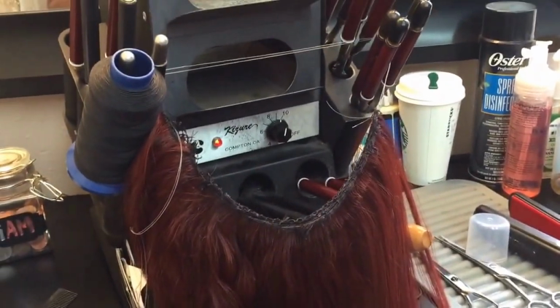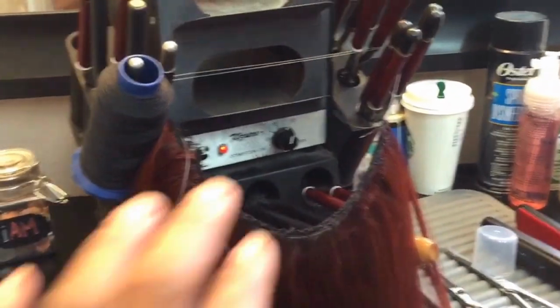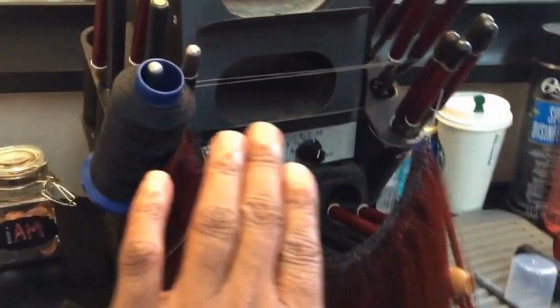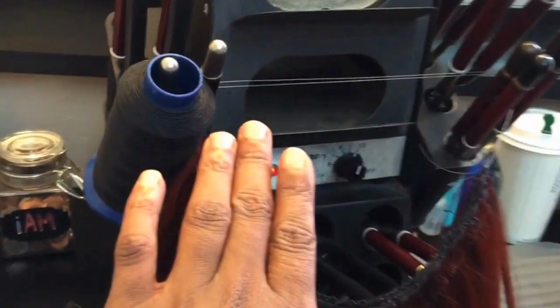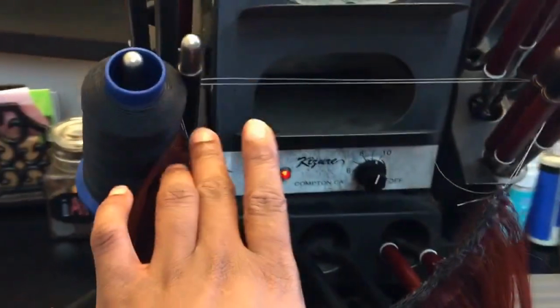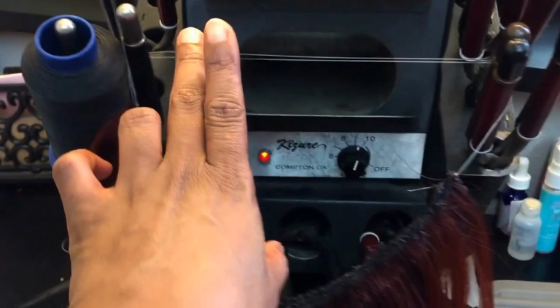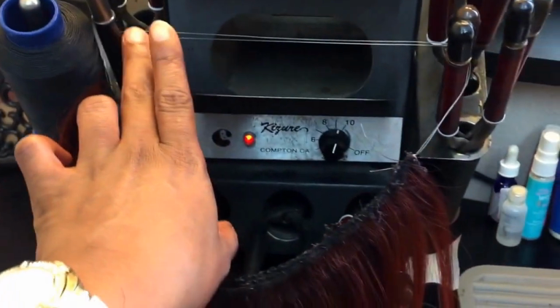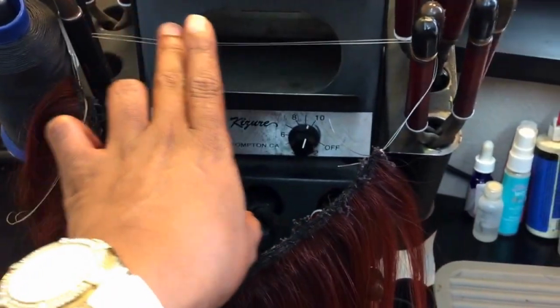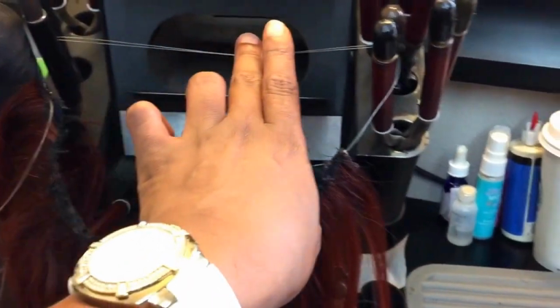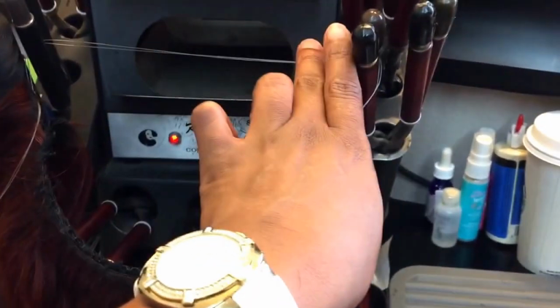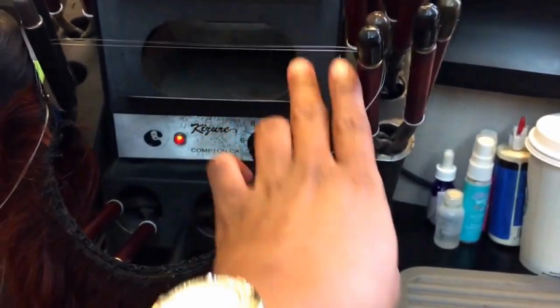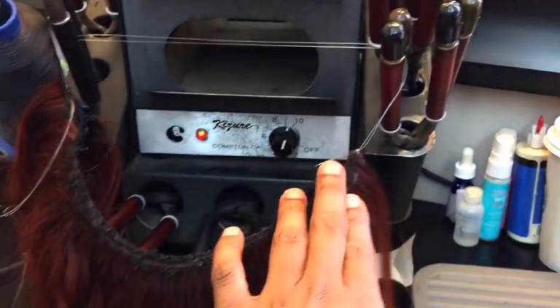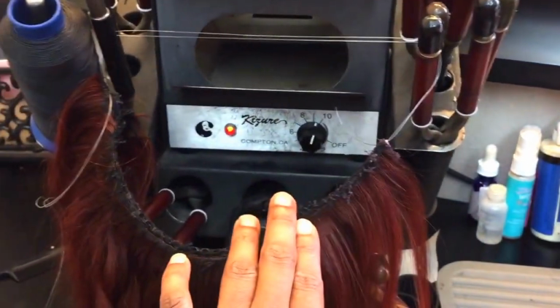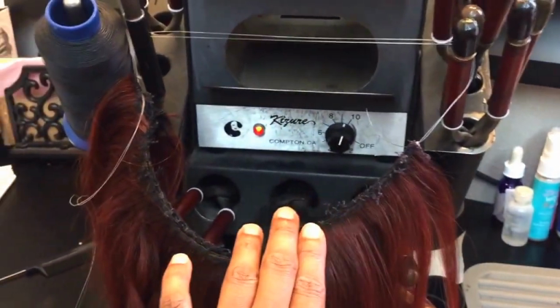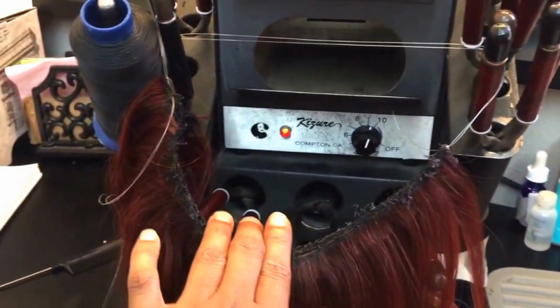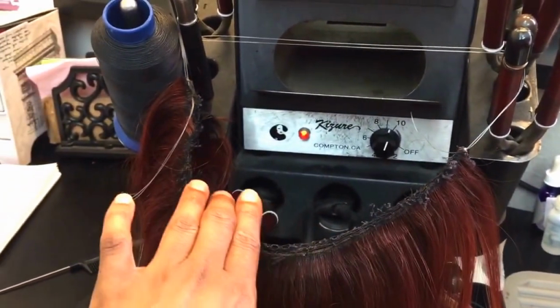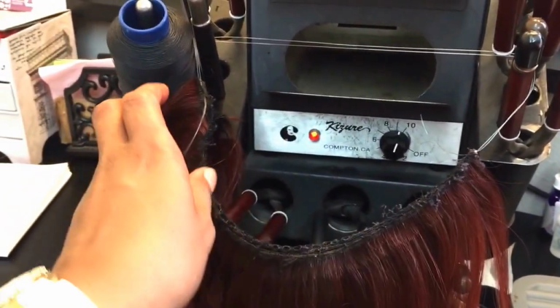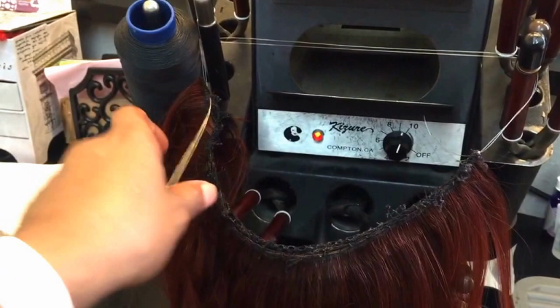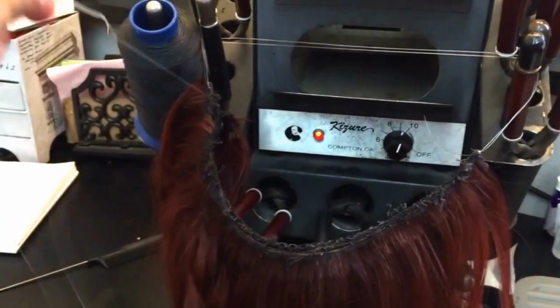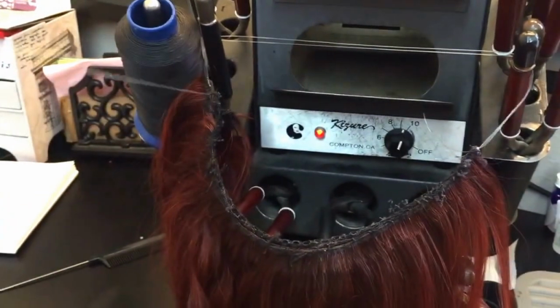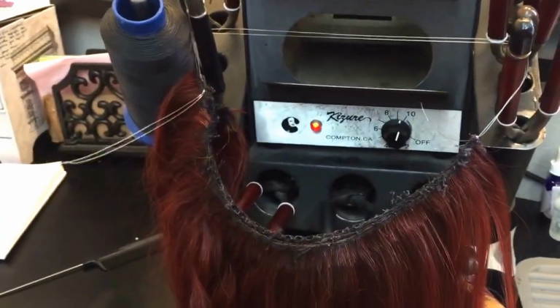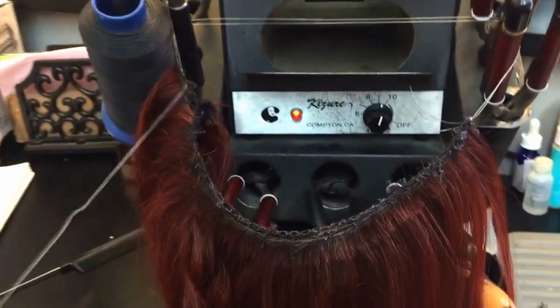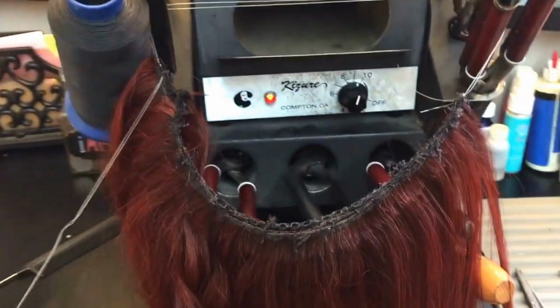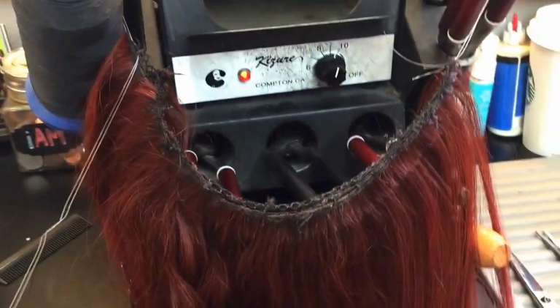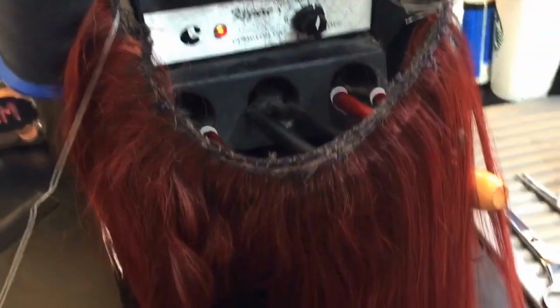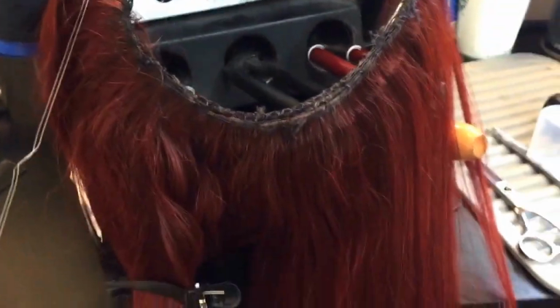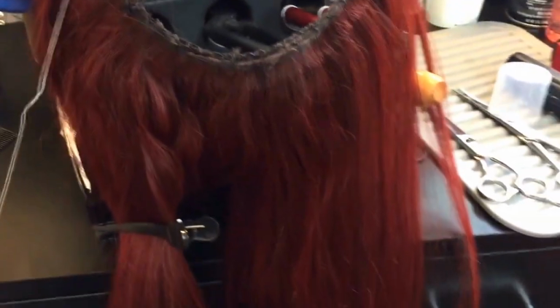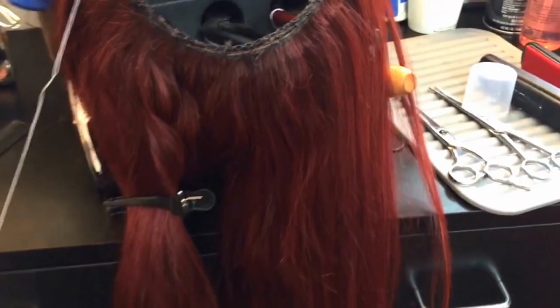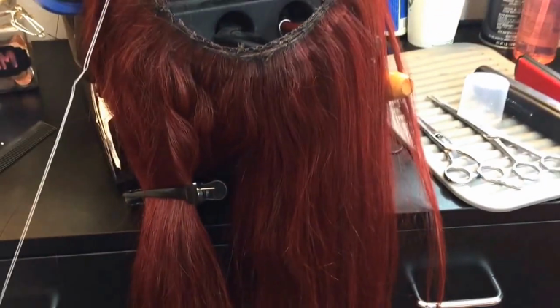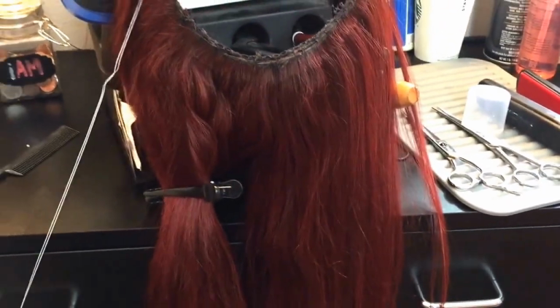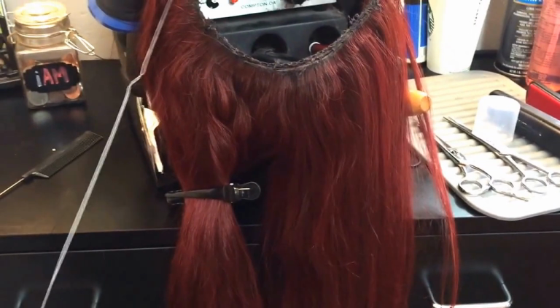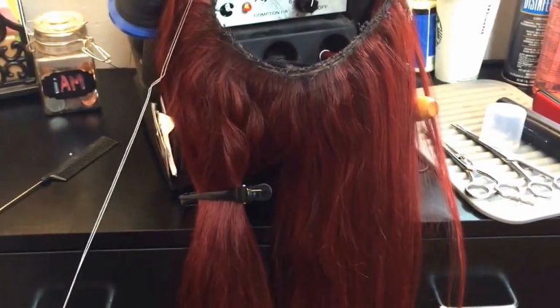Once again, this is me creating a halo. This is the wire — this is where I've added it to. I'm going to take measurements to make sure that it fits properly, comfortably, and customly.